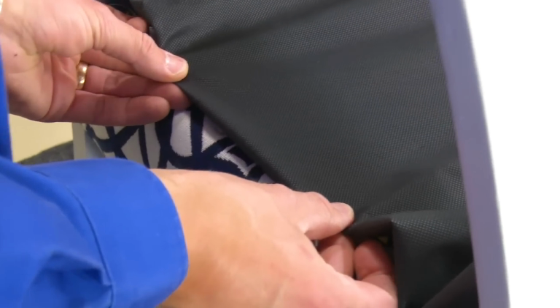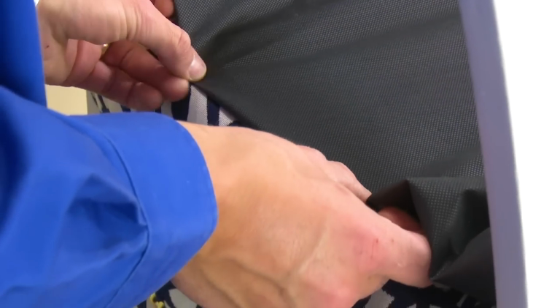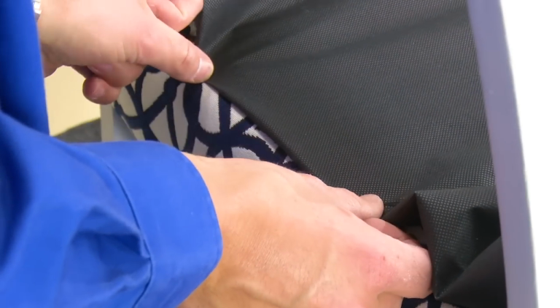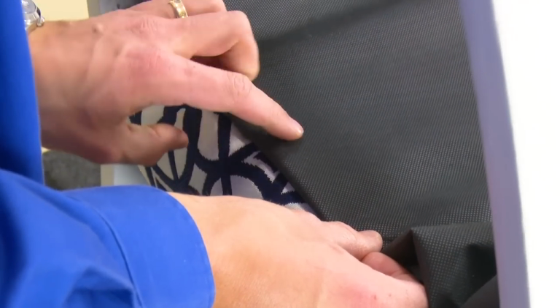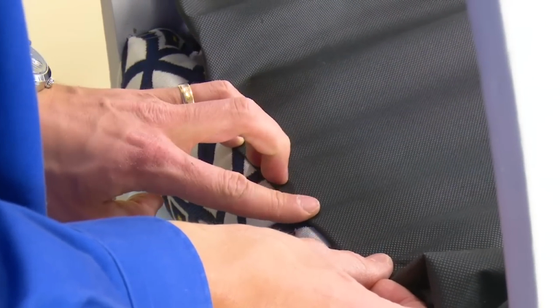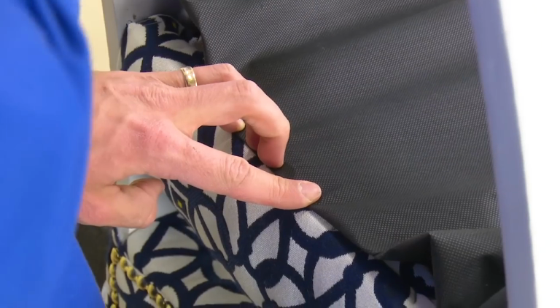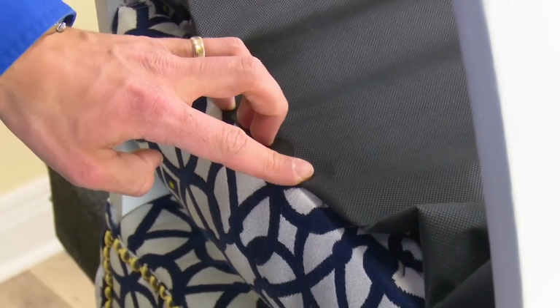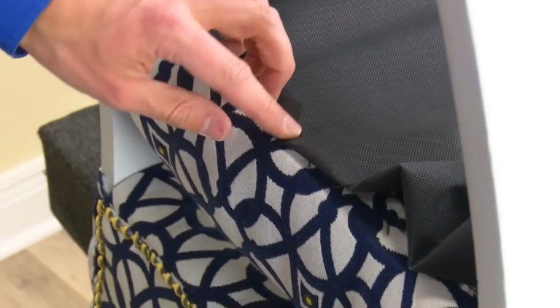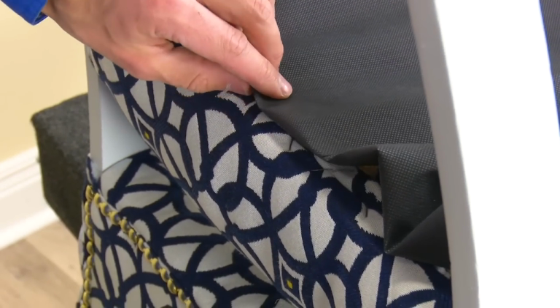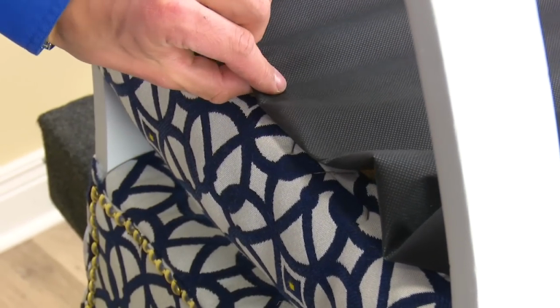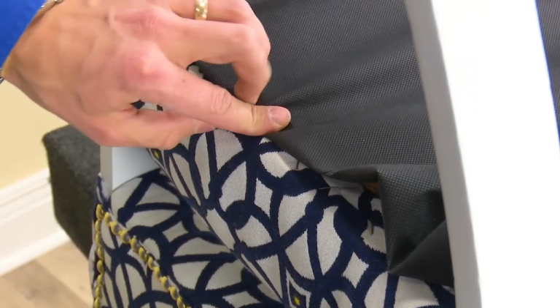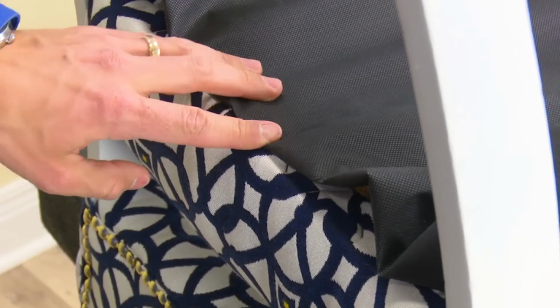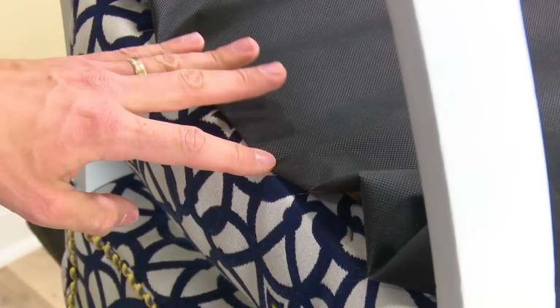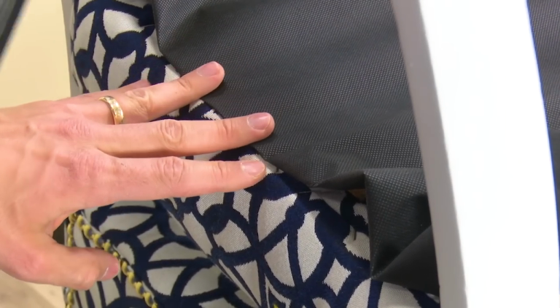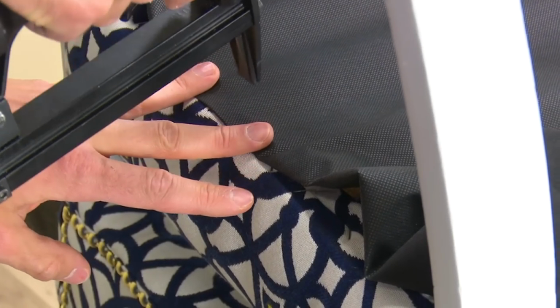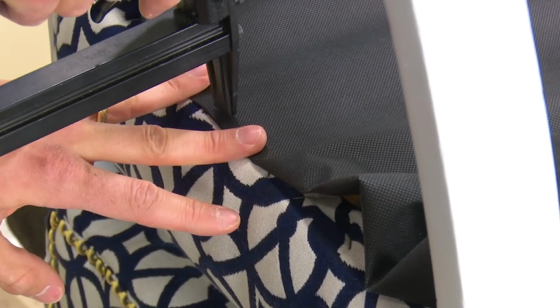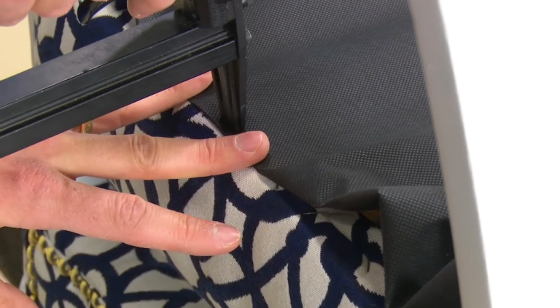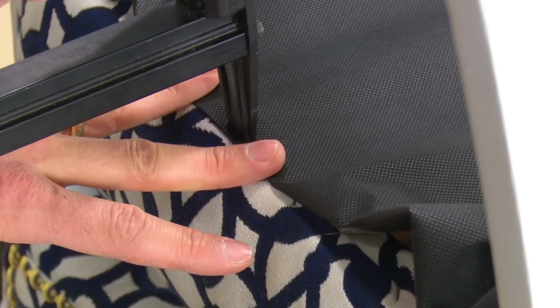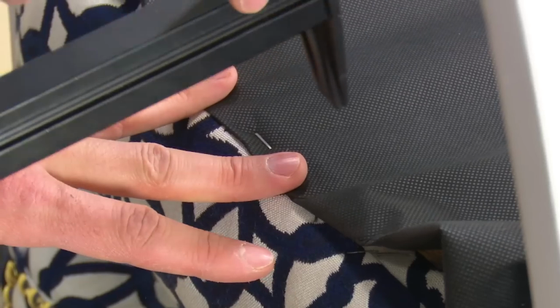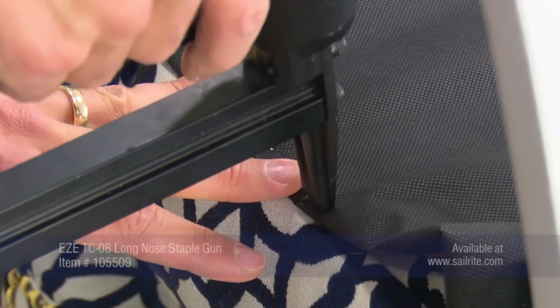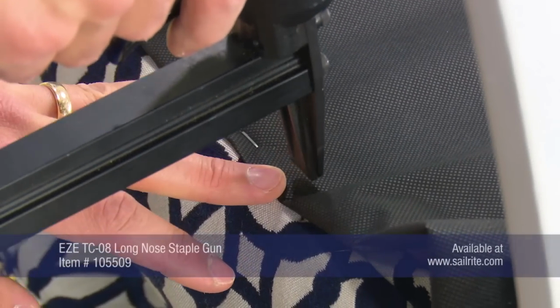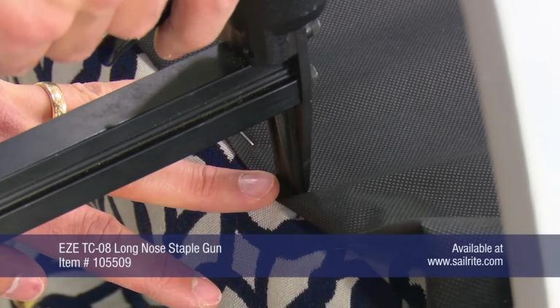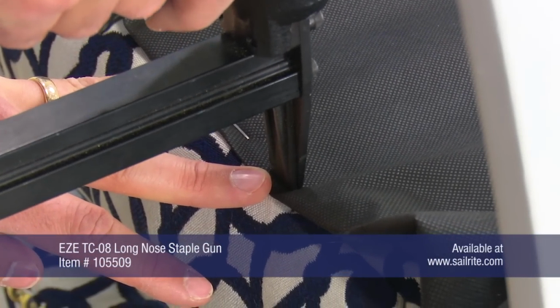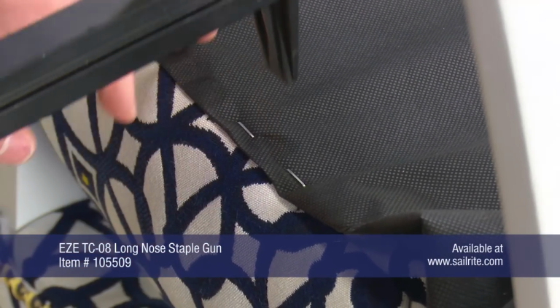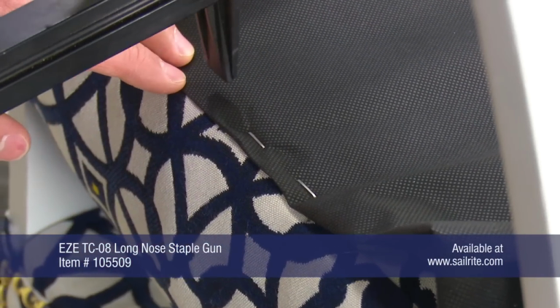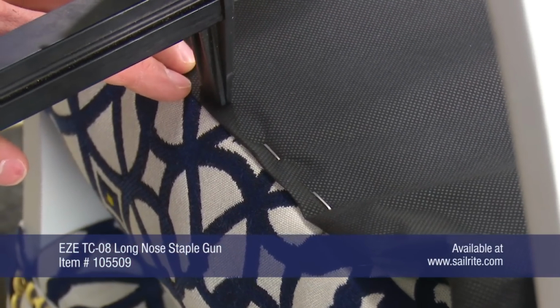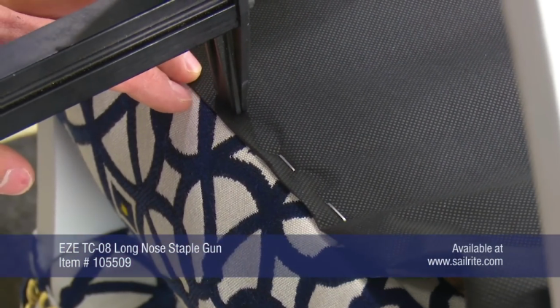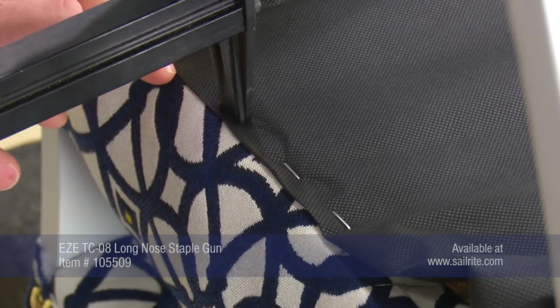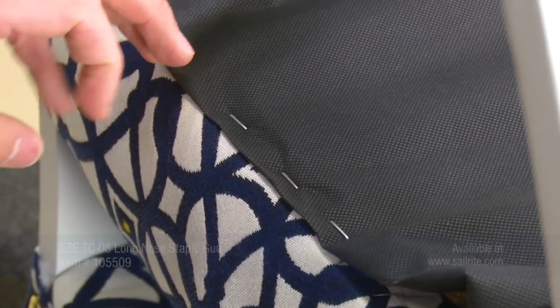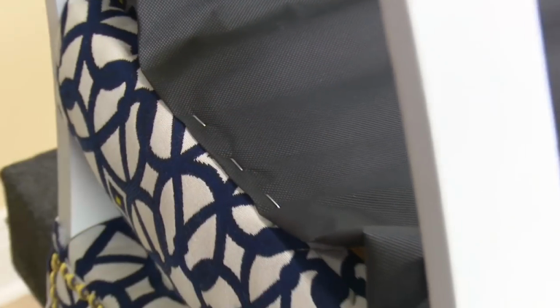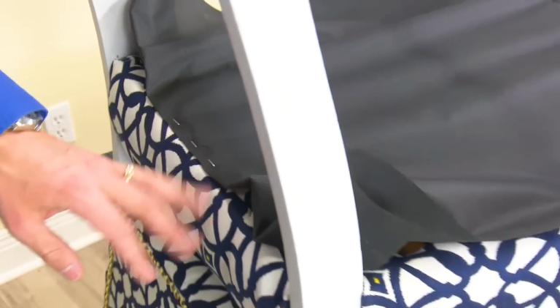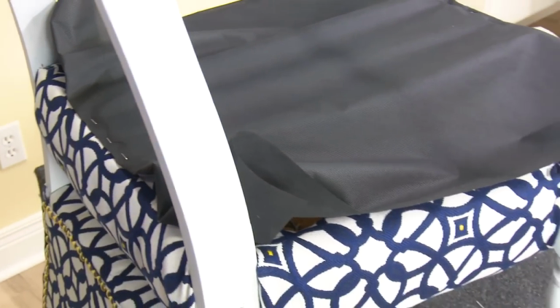Move to the opposite side, hem the fabric, and pull on it just tight enough to pull out any wrinkles or loose fabric. Since this fabric is fairly lightweight, you do not want to over-pull for fear it may rip. Staple at the center location with up to 3 staples again.